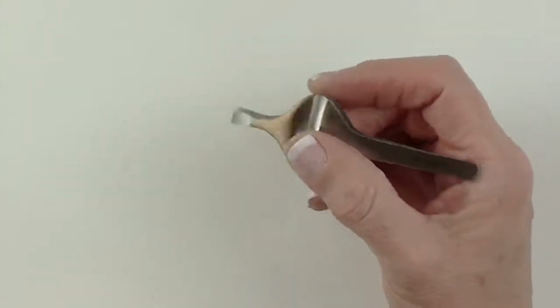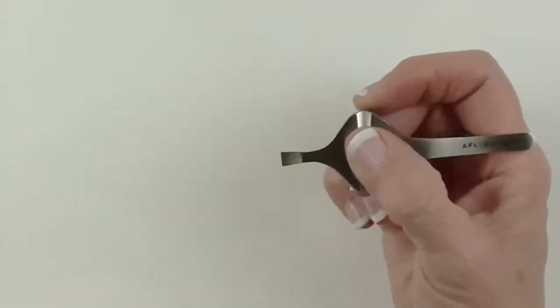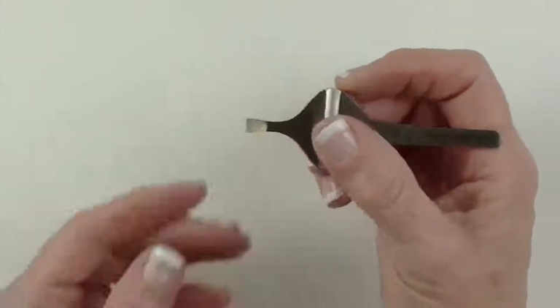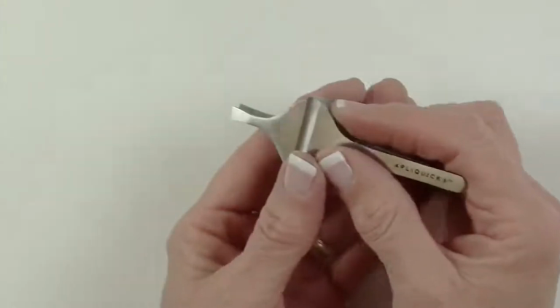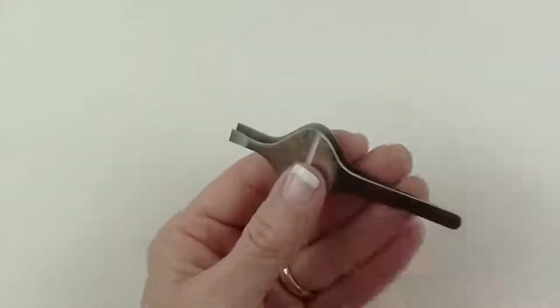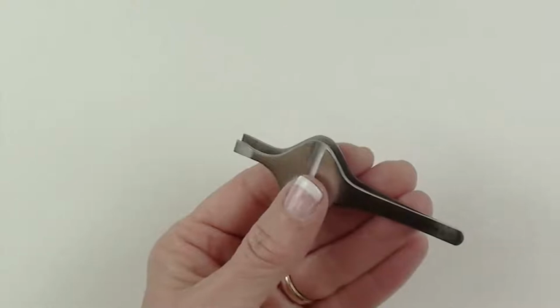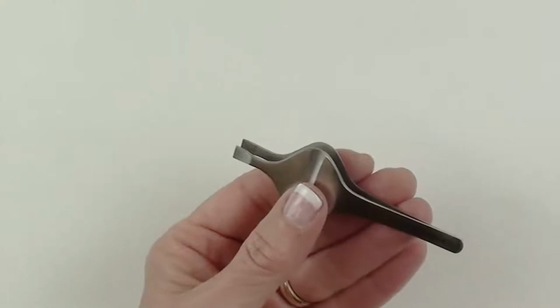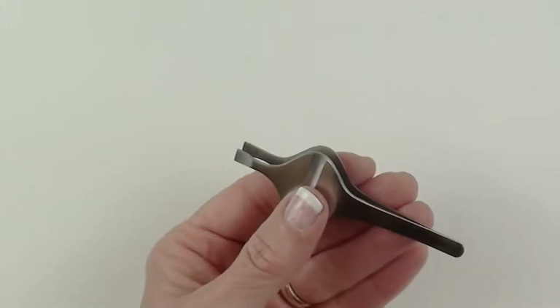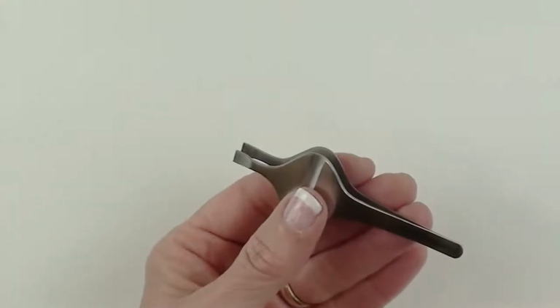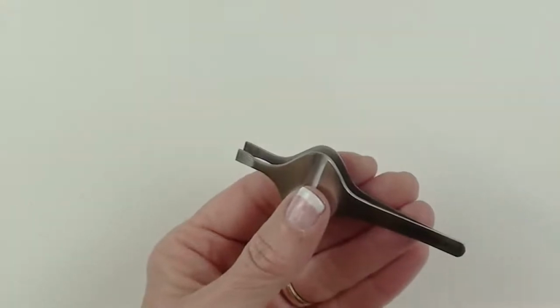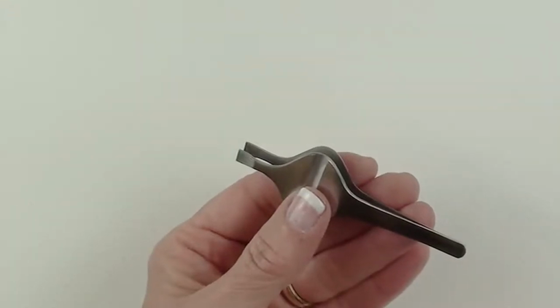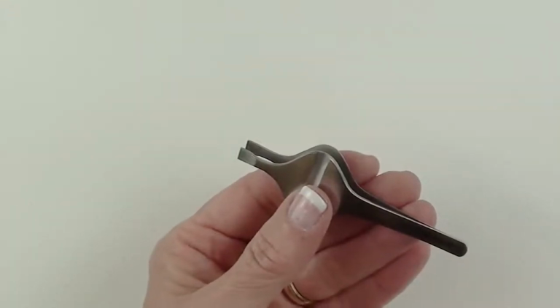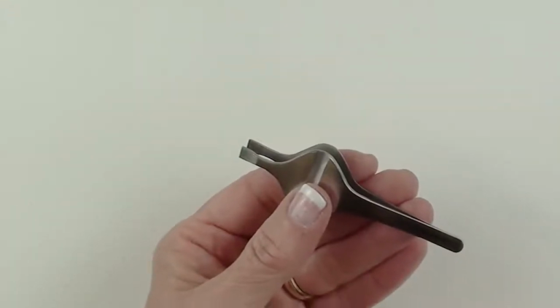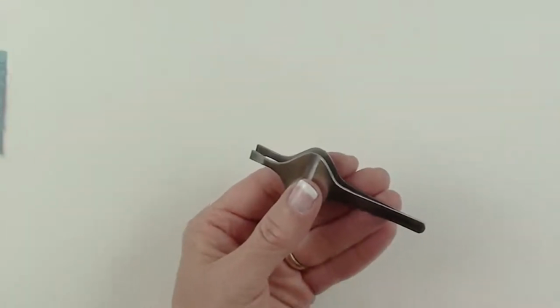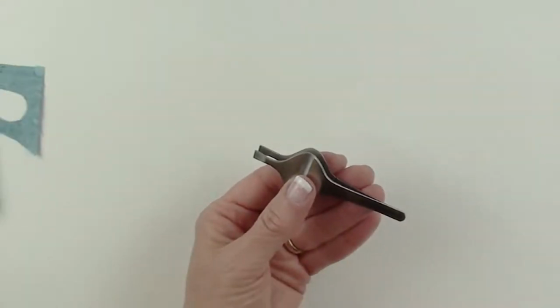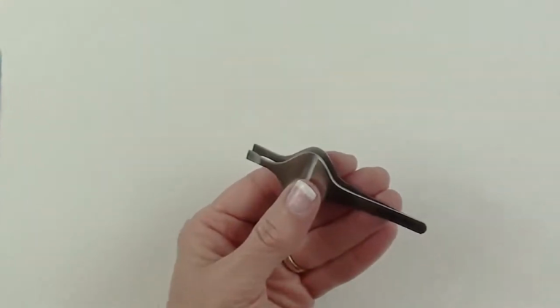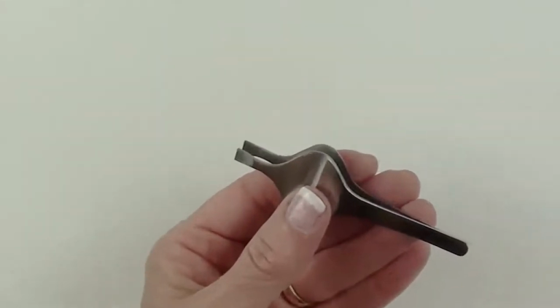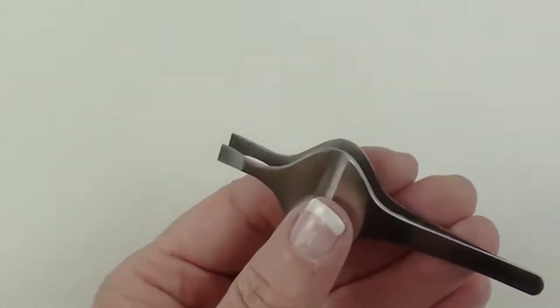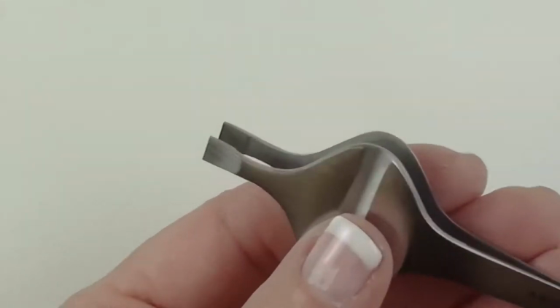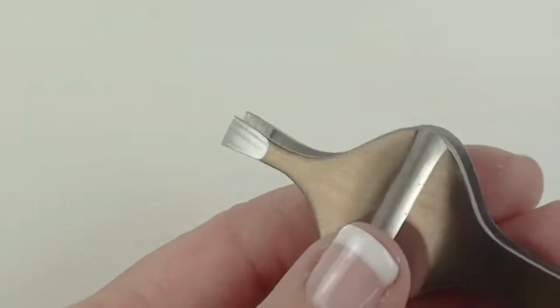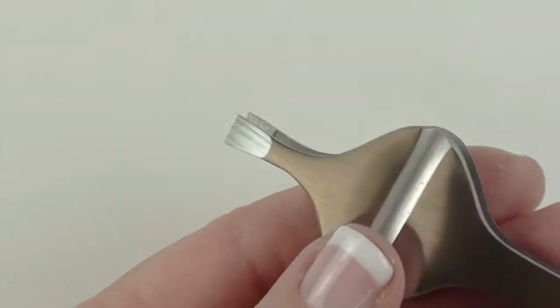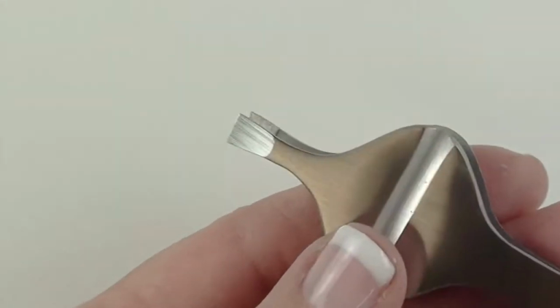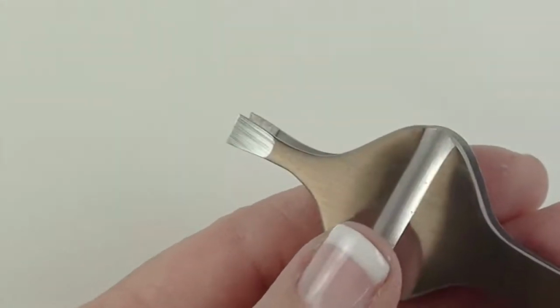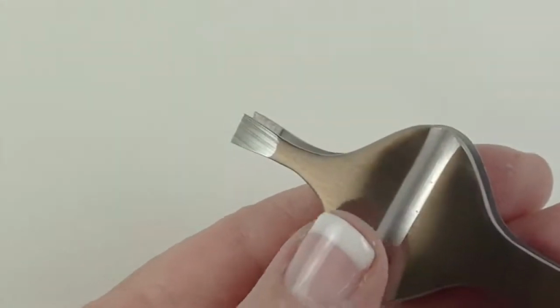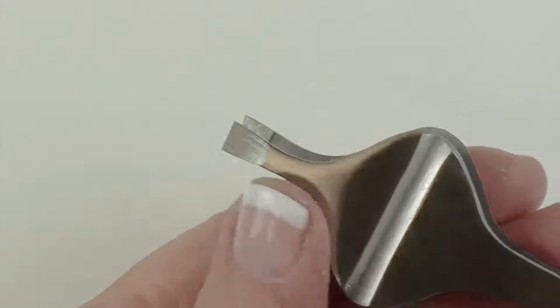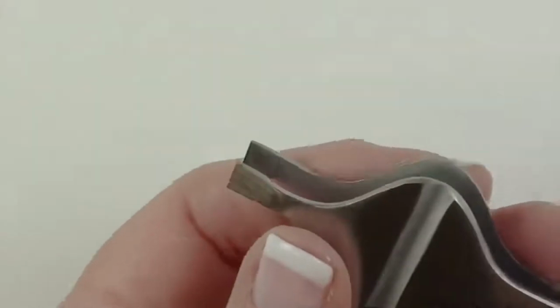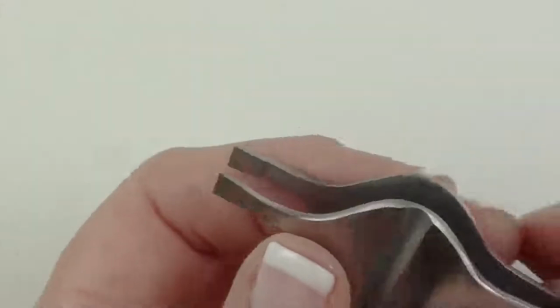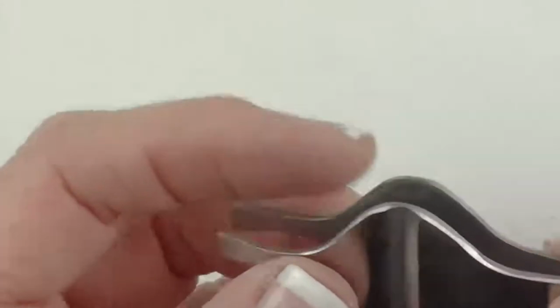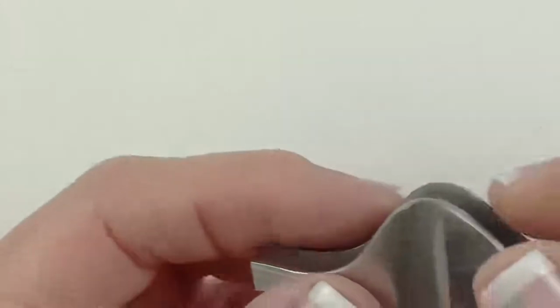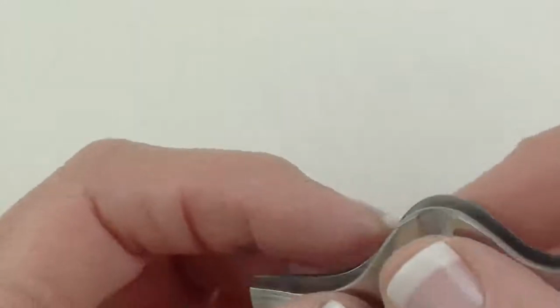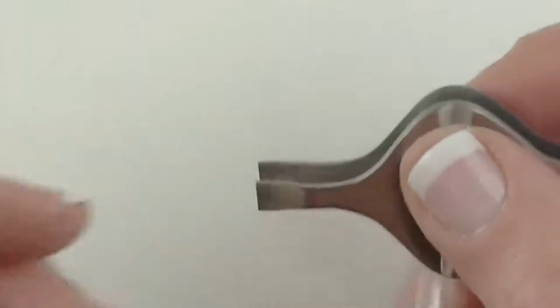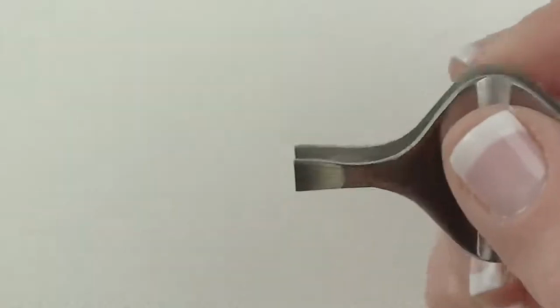Now, the blades have a square end and they are very precise.